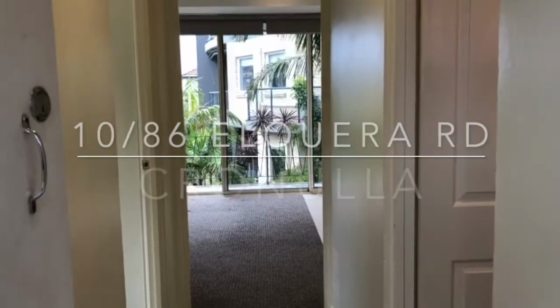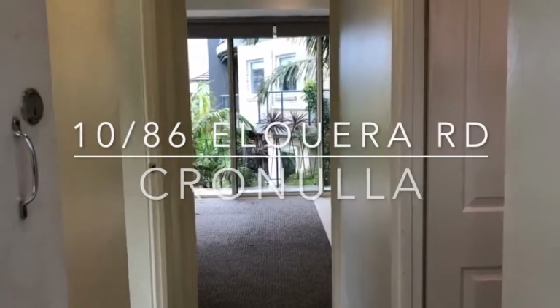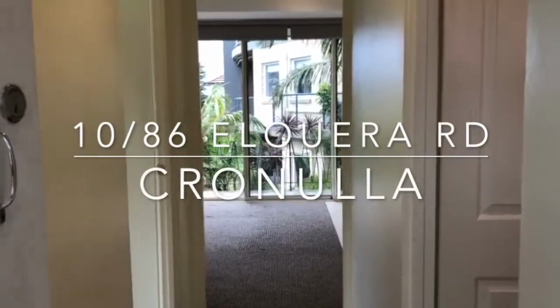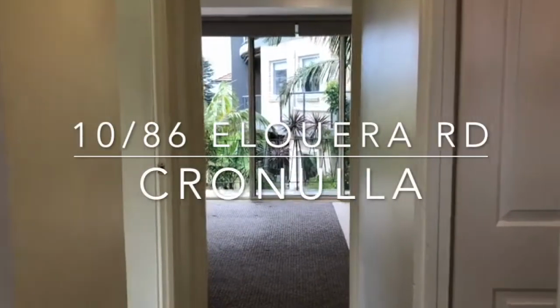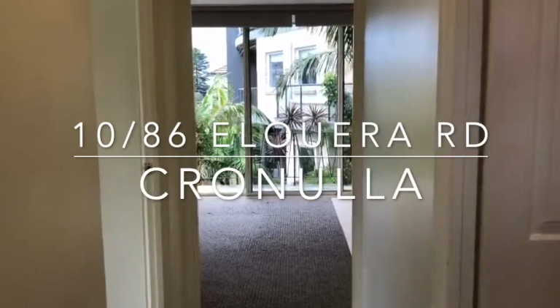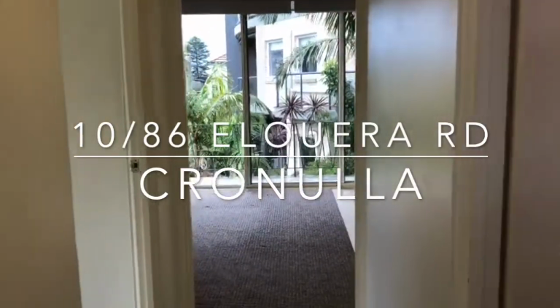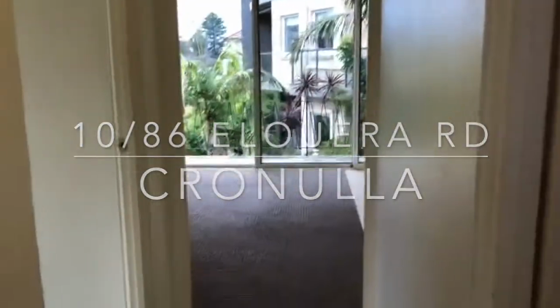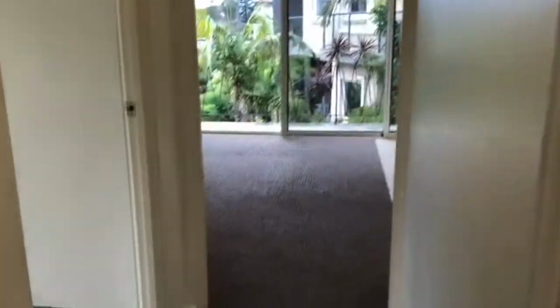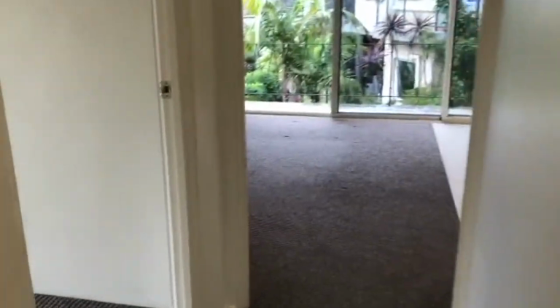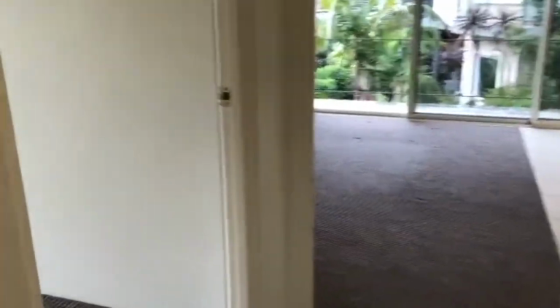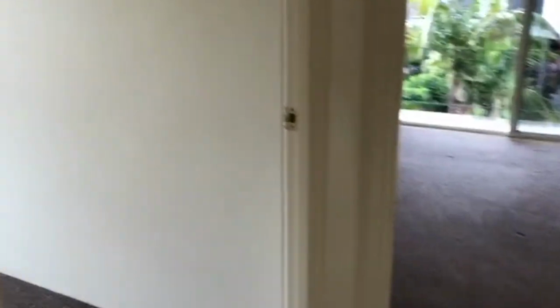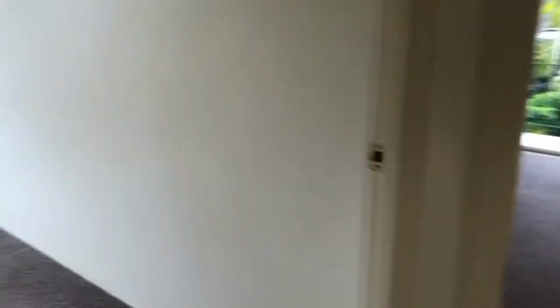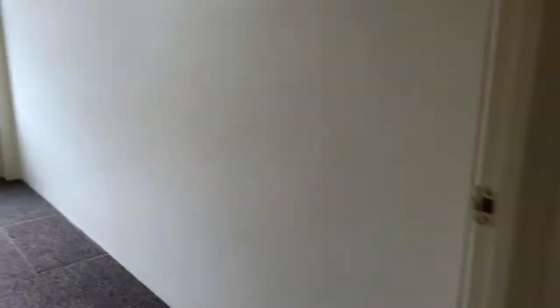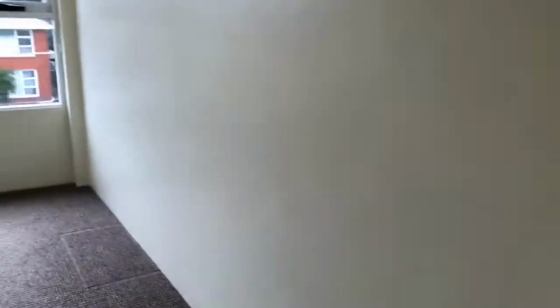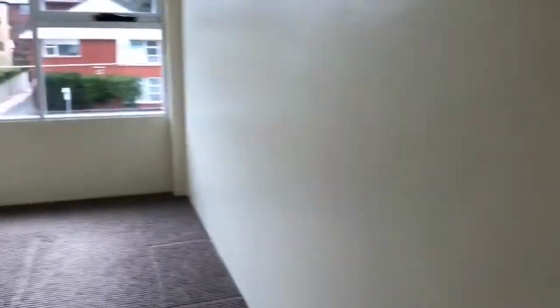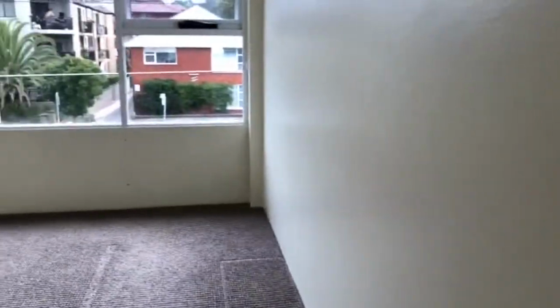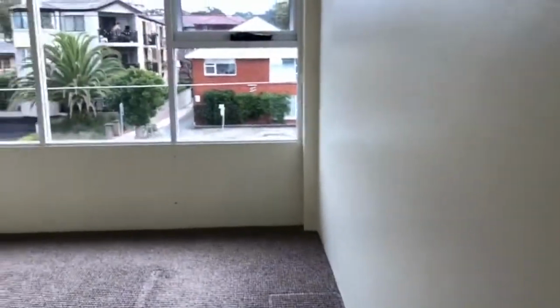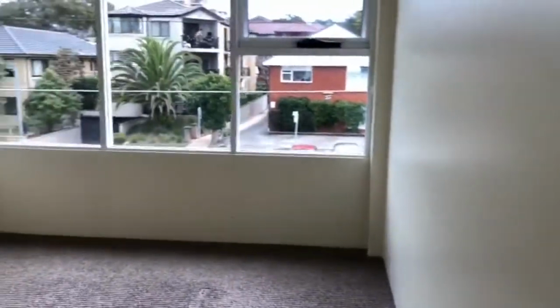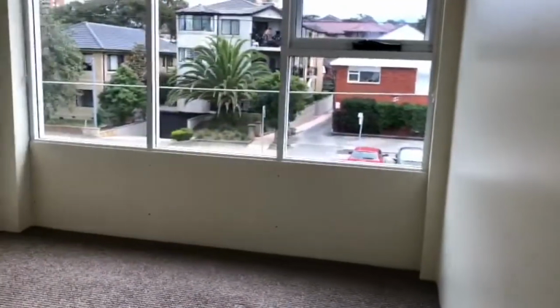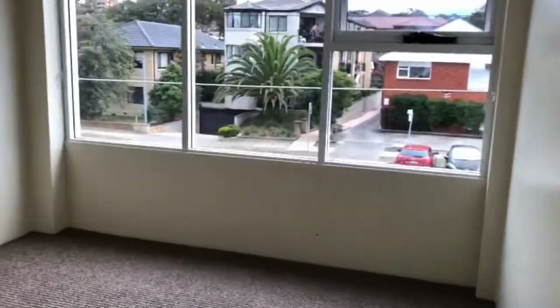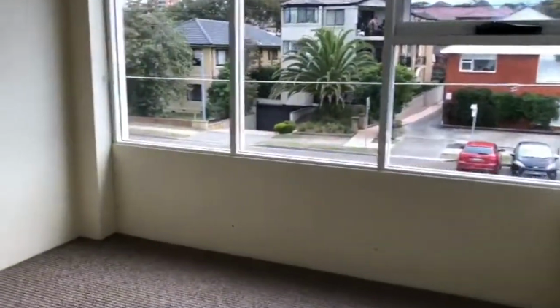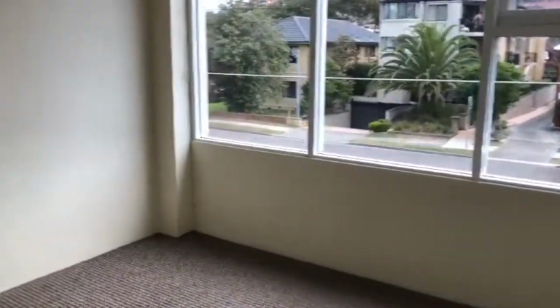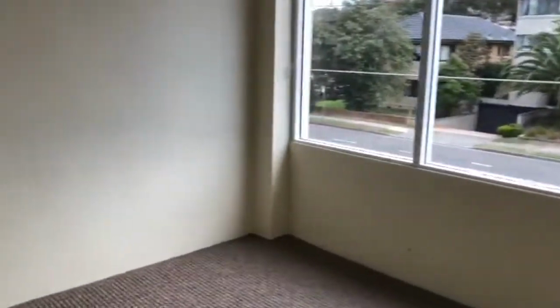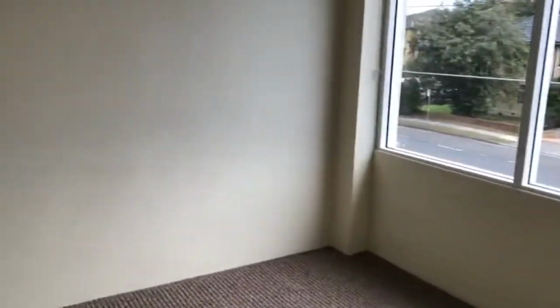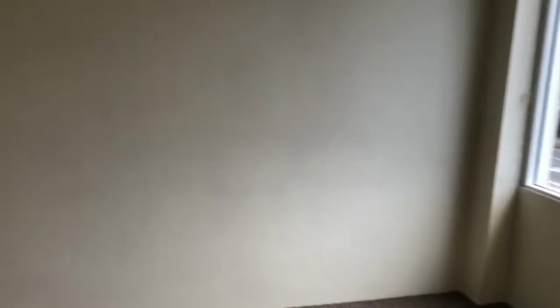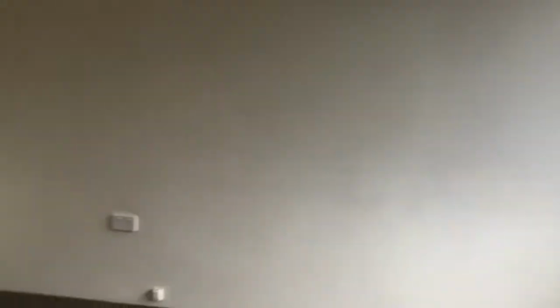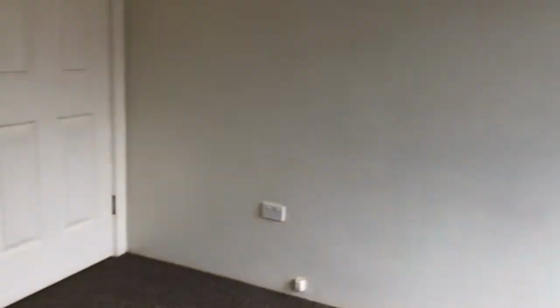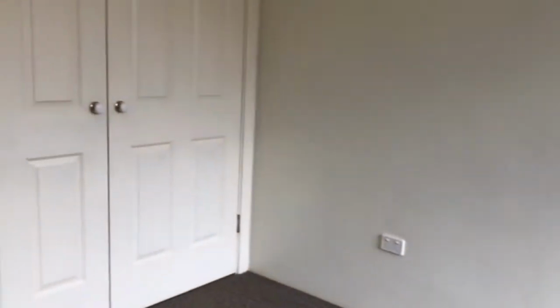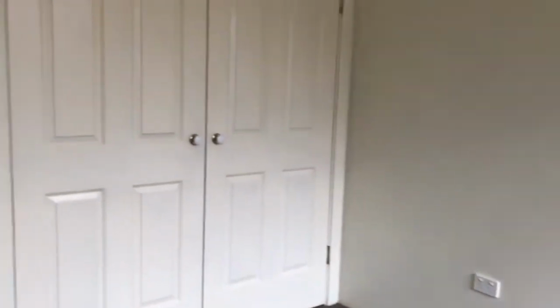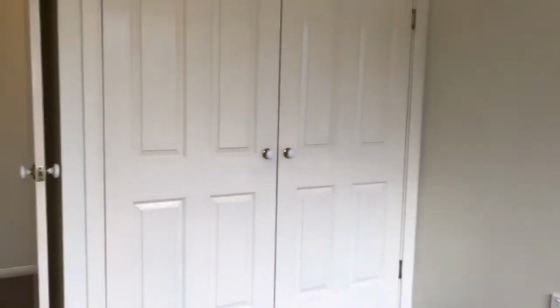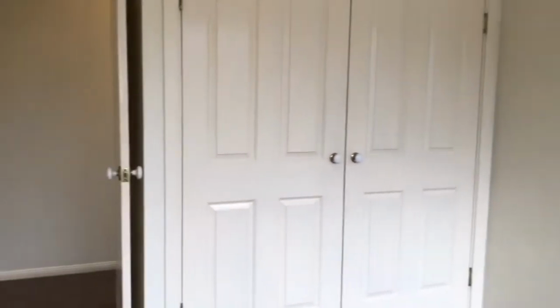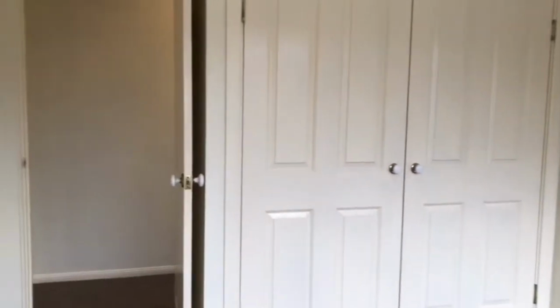Welcome to 10 of 86 Alara Road in Cronulla. Today we're featuring a two bedroom apartment. We start off here in bedroom one, which is a good sized room offering plenty of natural light and features built-in robes.